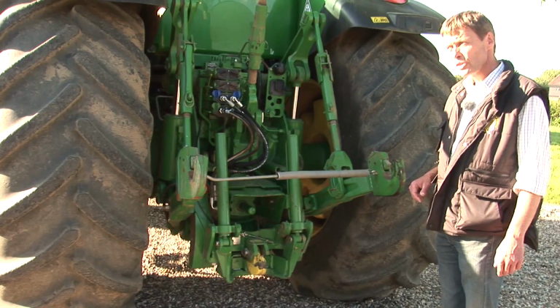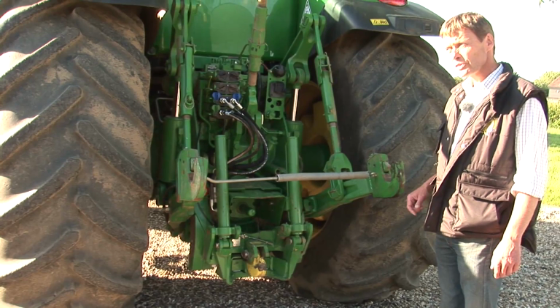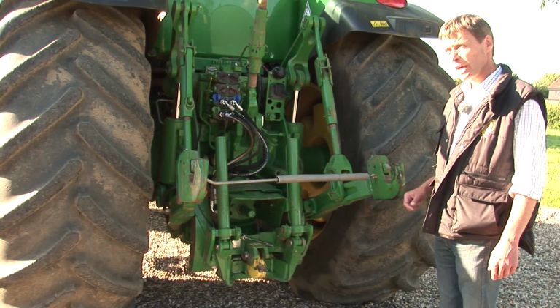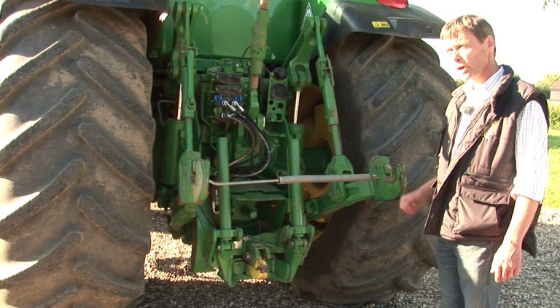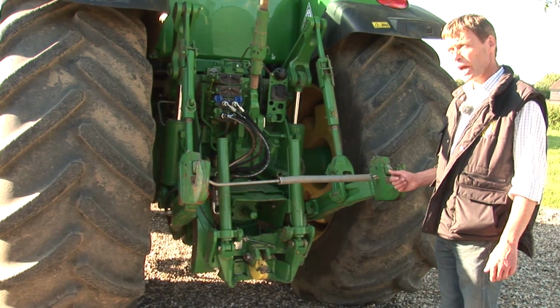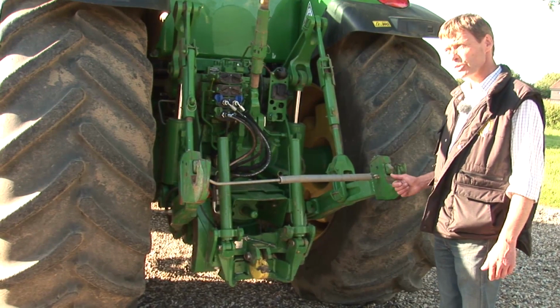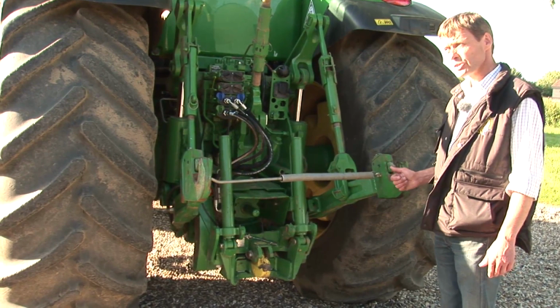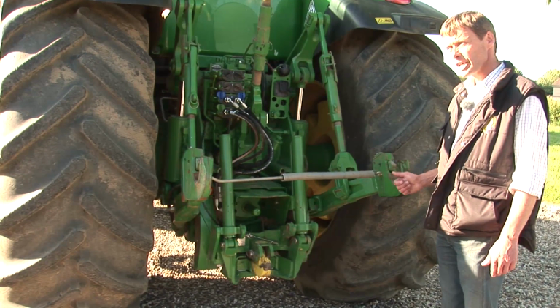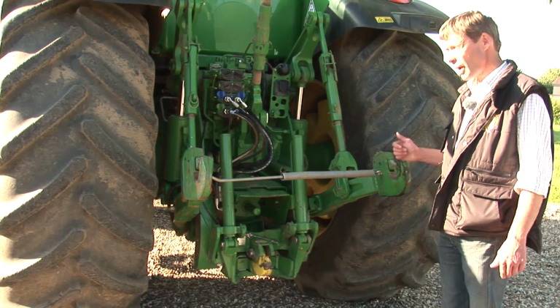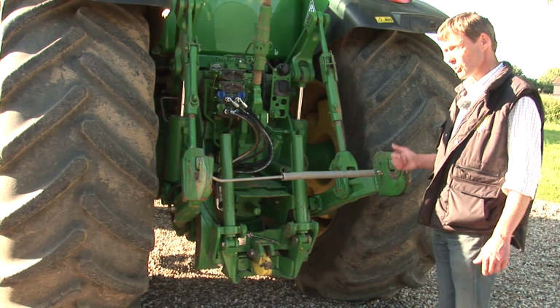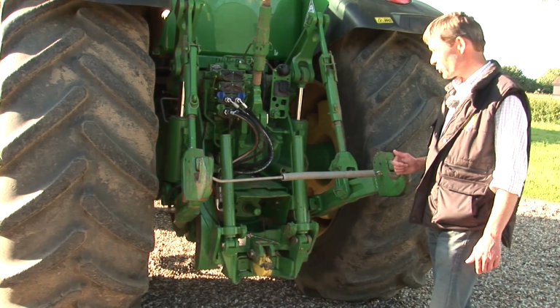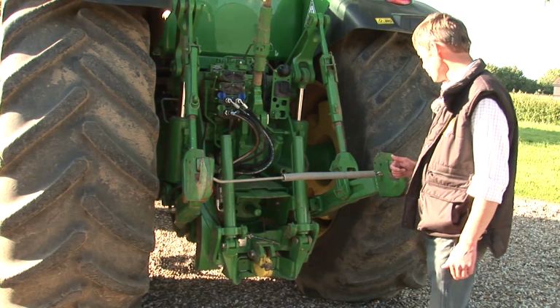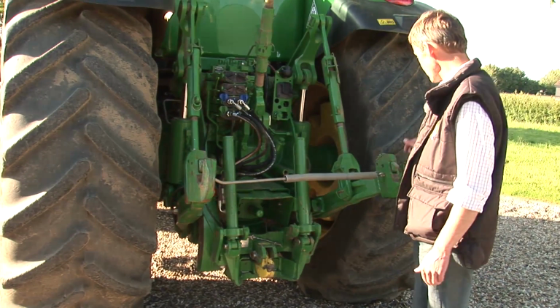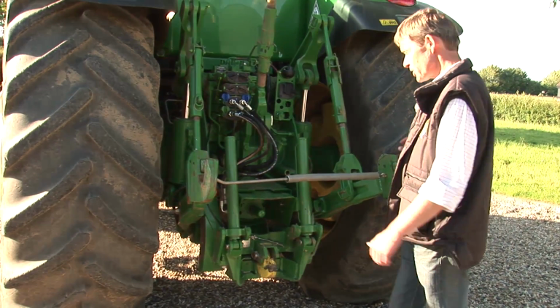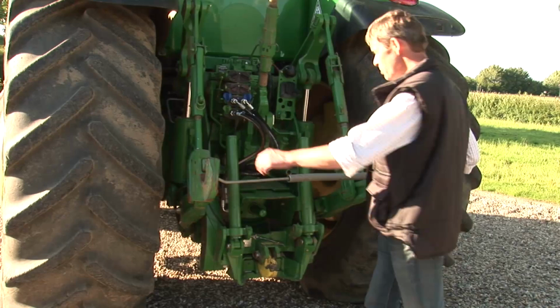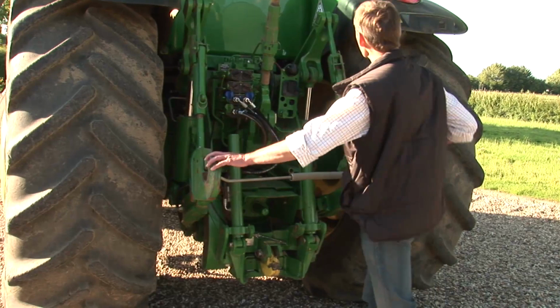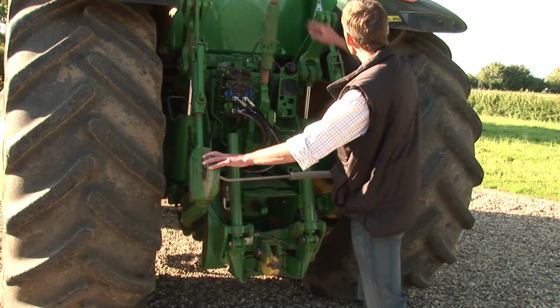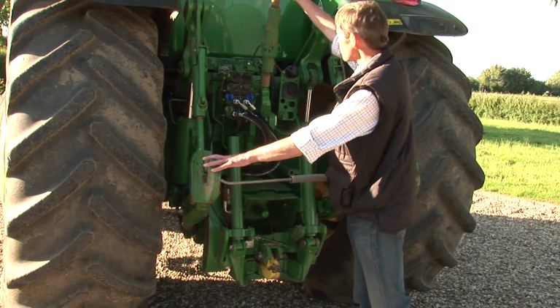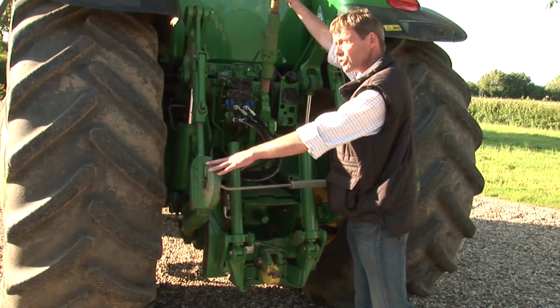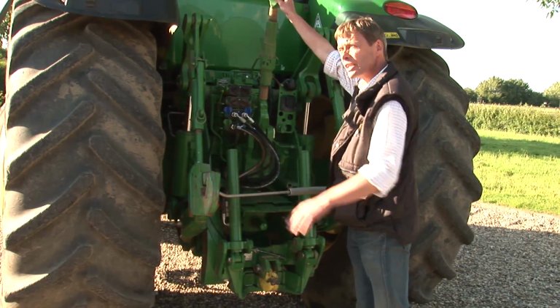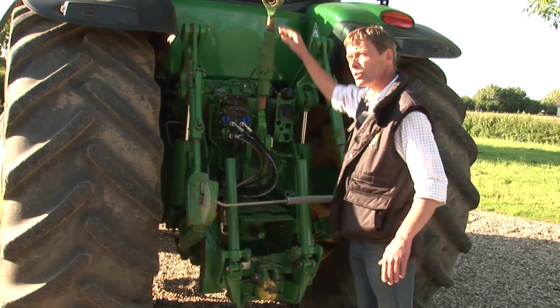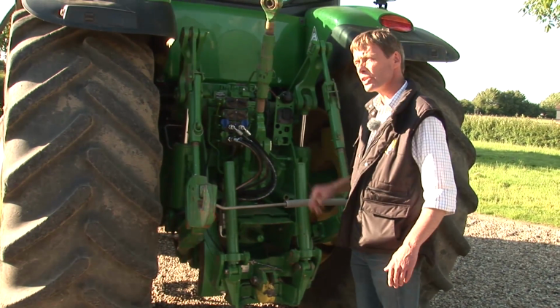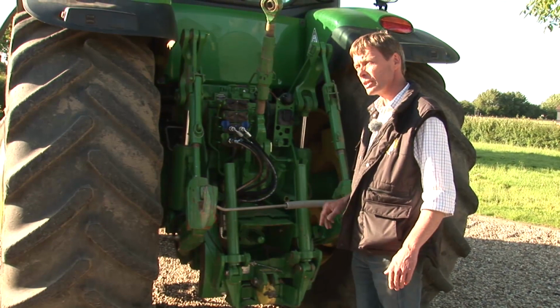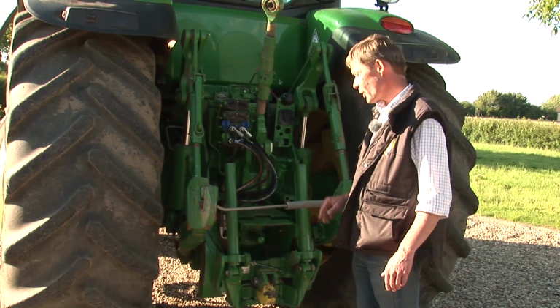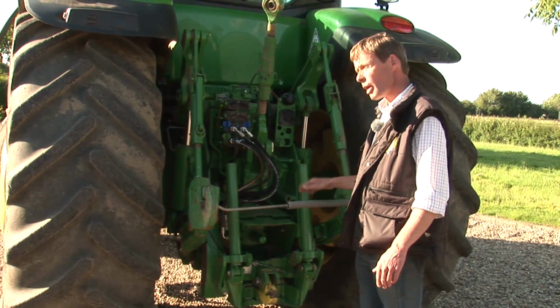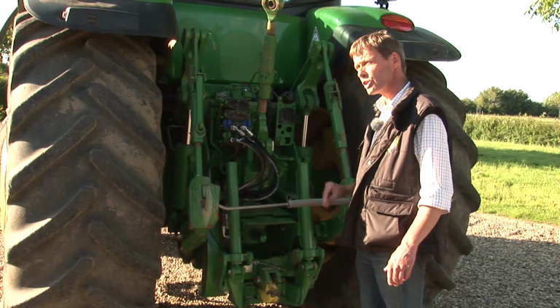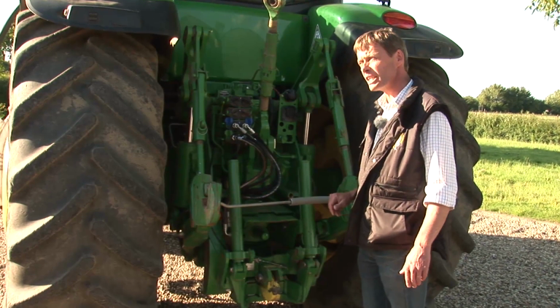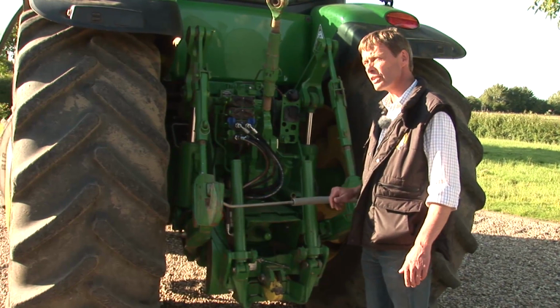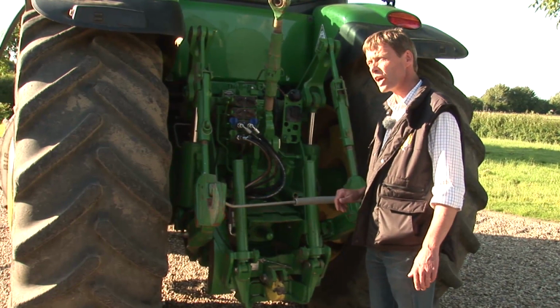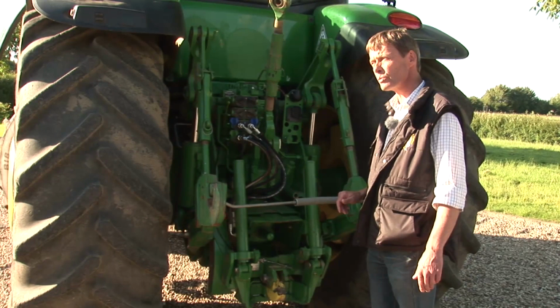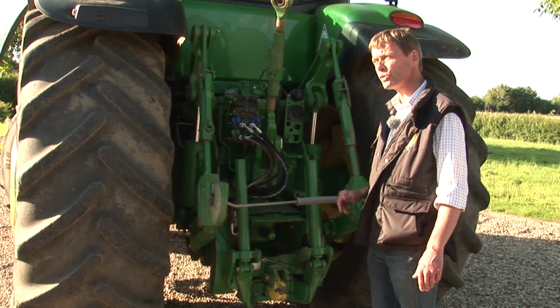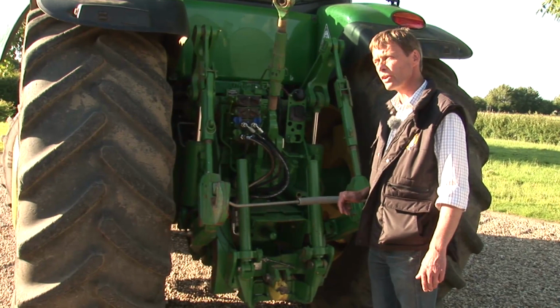The front of the tractor is where all the power is produced; the back is where it is all used. This is the three point linkage, which is used to attach implements to, where all the power is used to lift and tow implements through the soil.